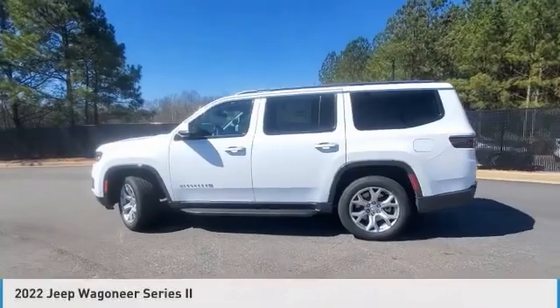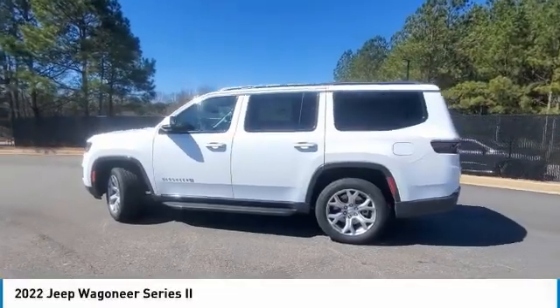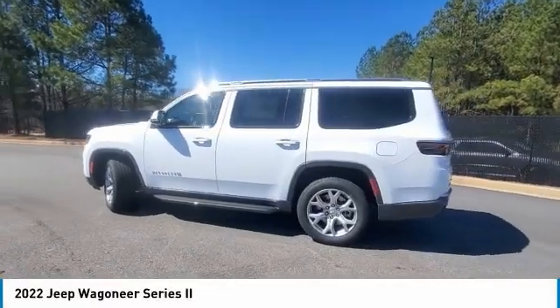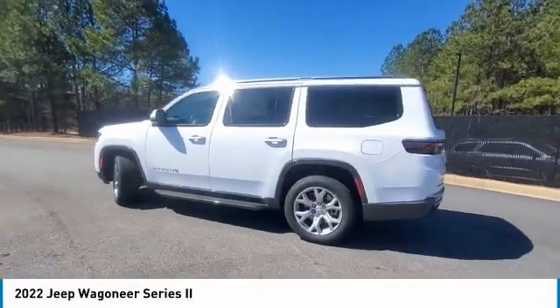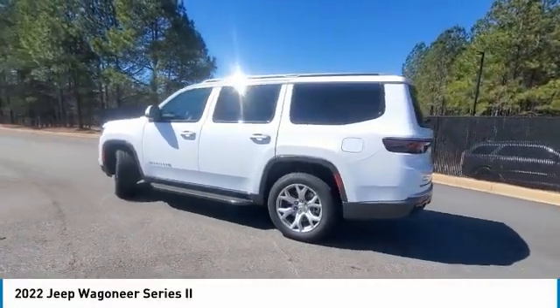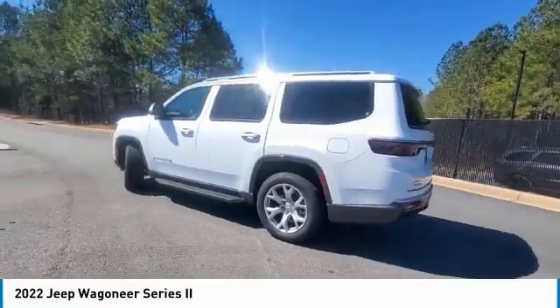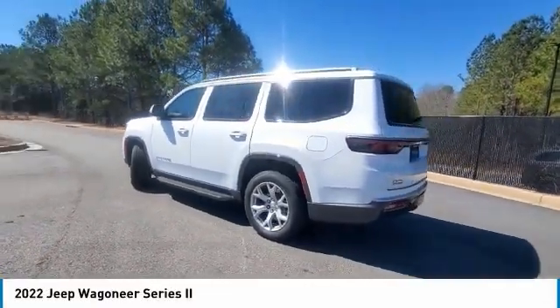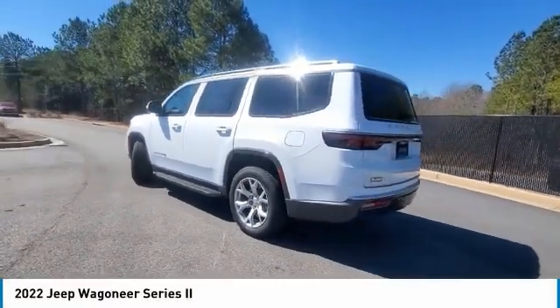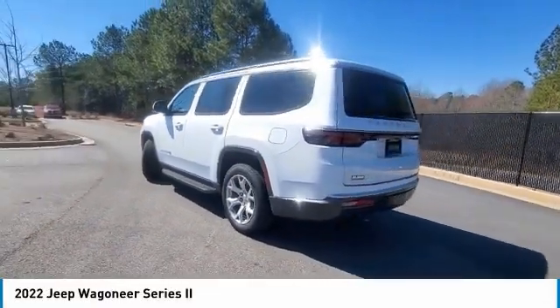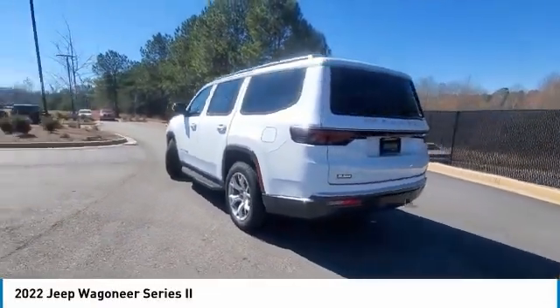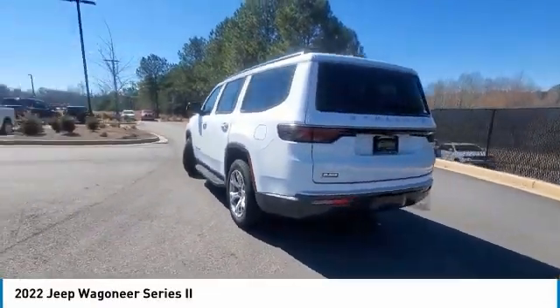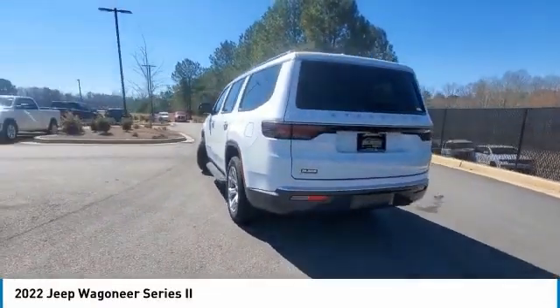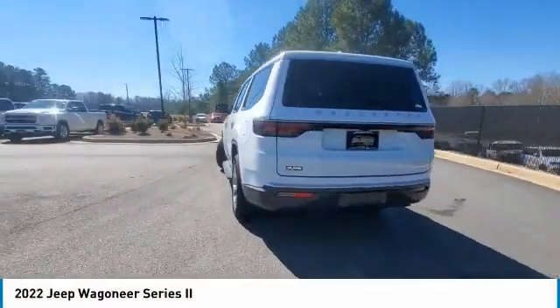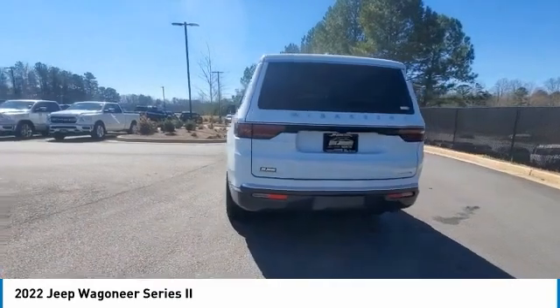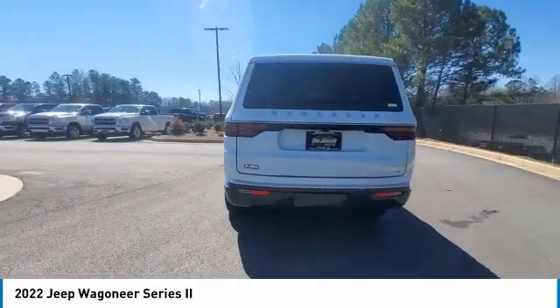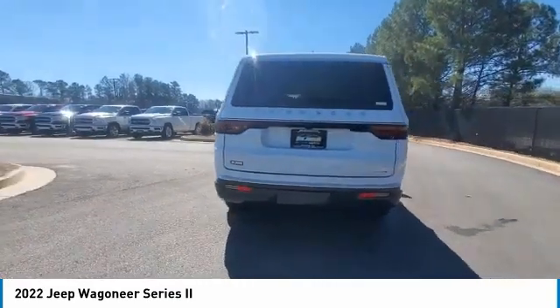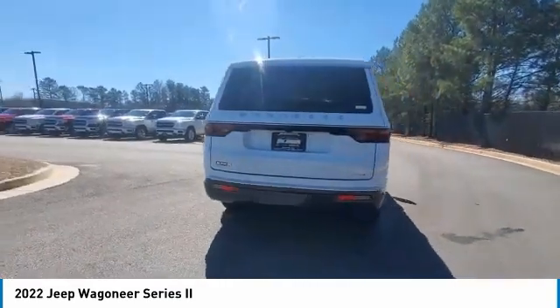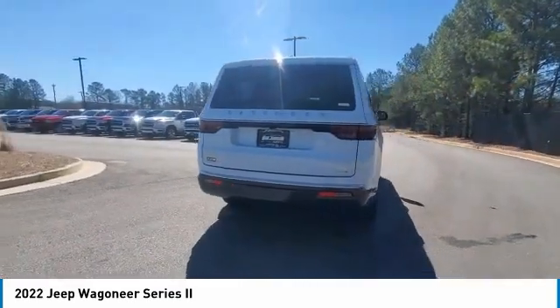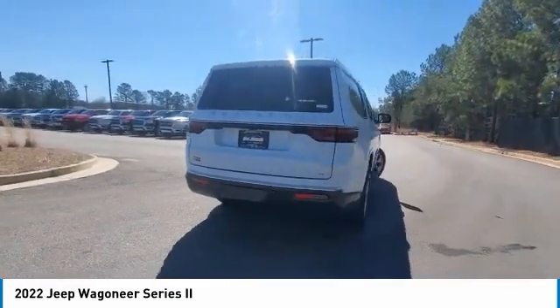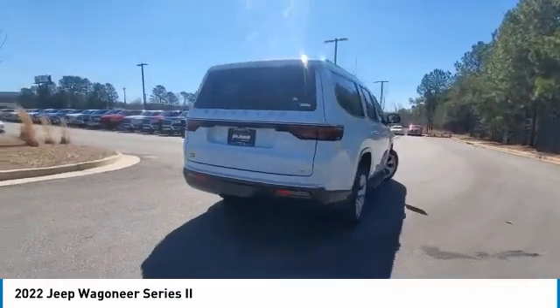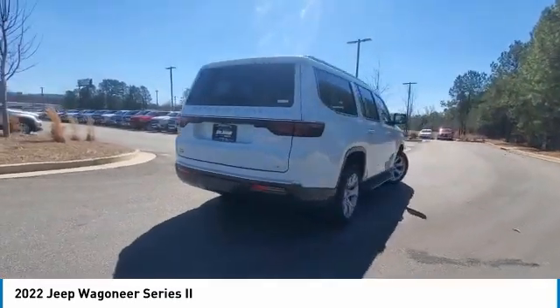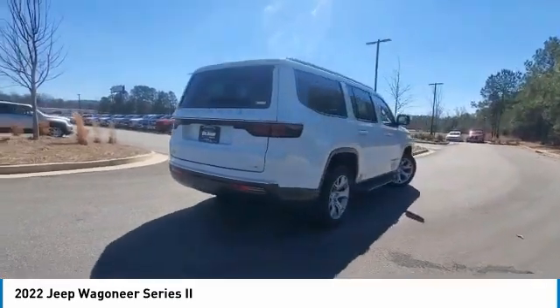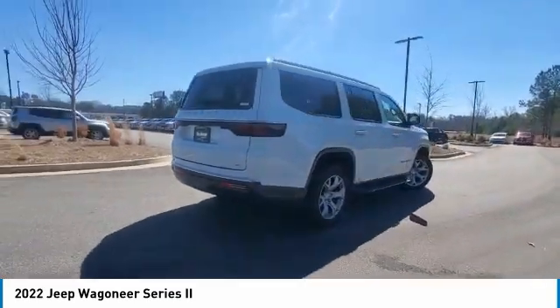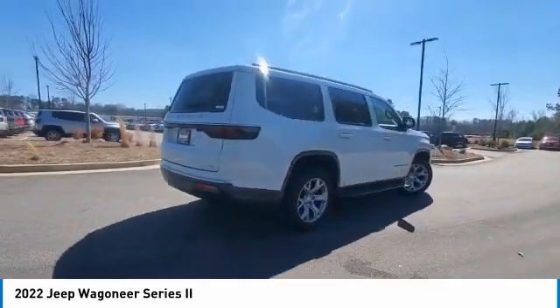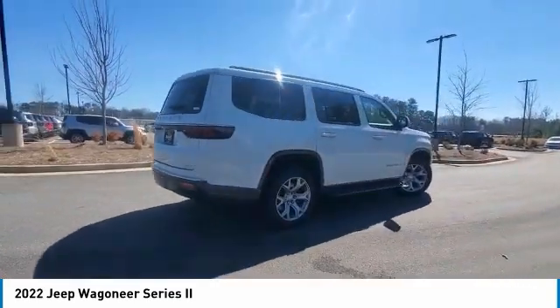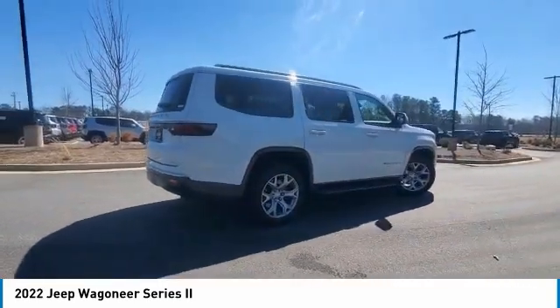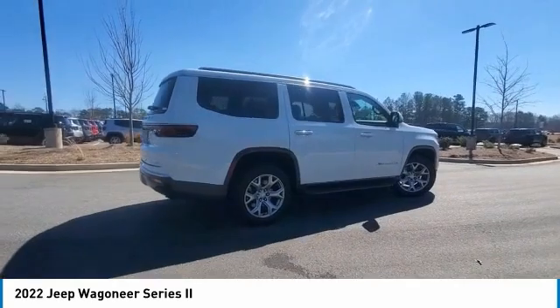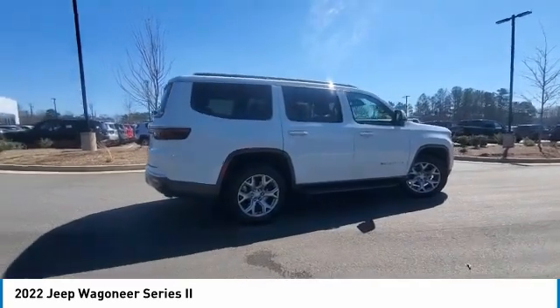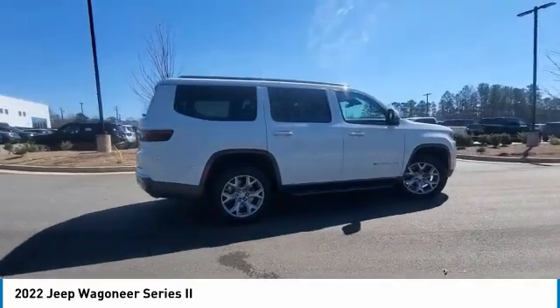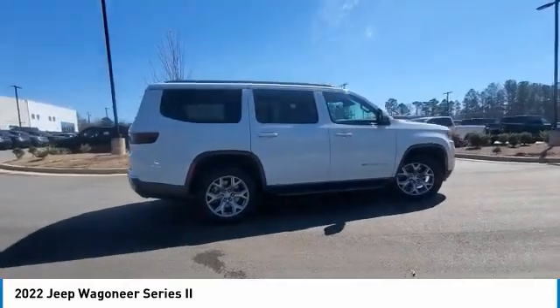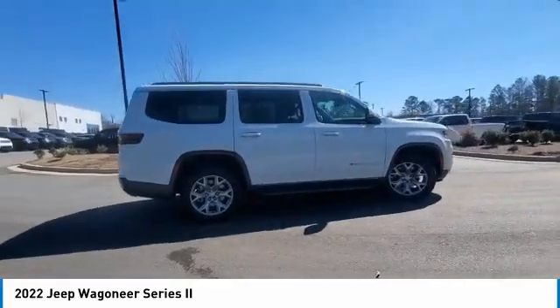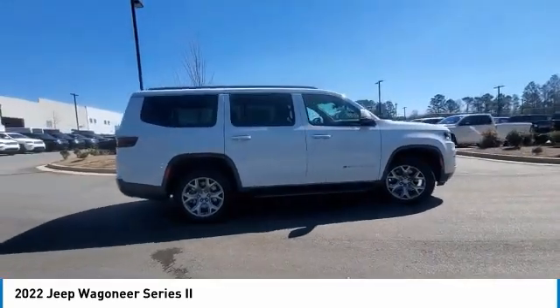Take a ride in the 2022 Wagoneer. The Jeep Wagoneer was the first 4x4 luxury truck offered. The Wagoneer was an SUV before the acronym even existed.